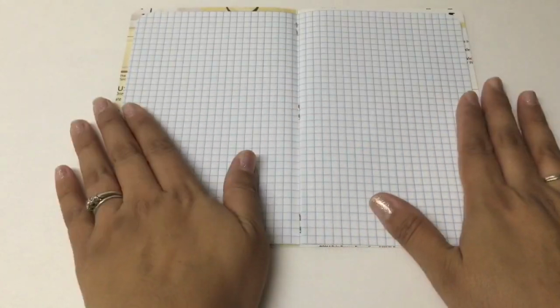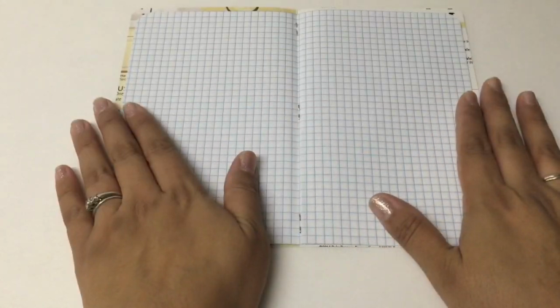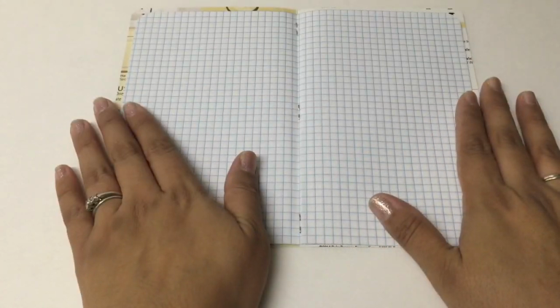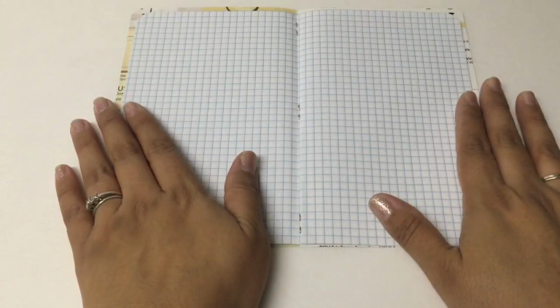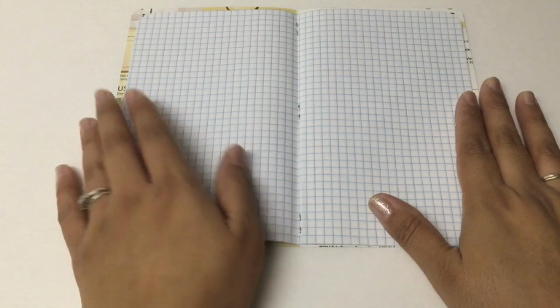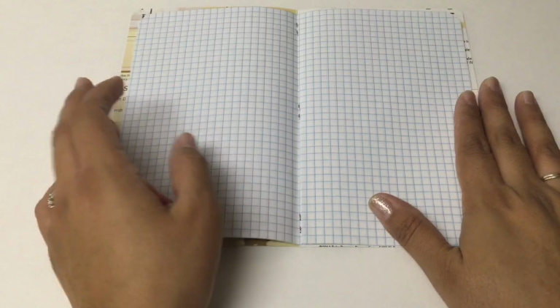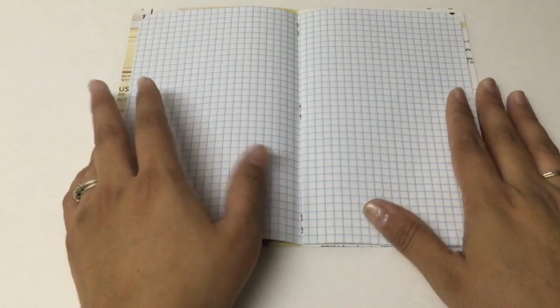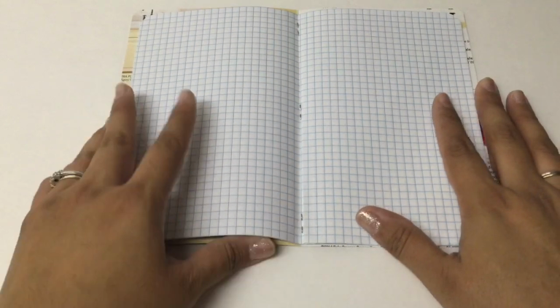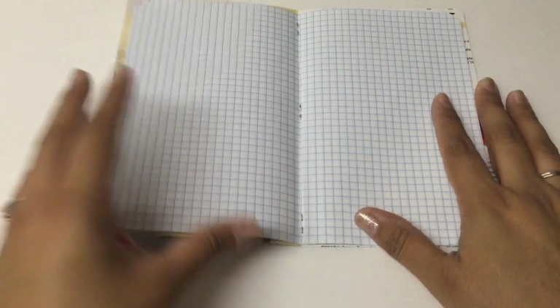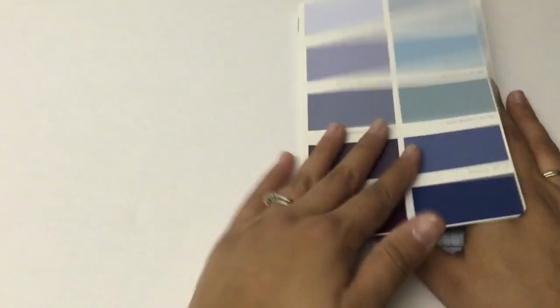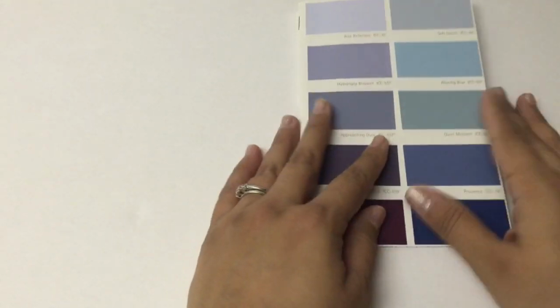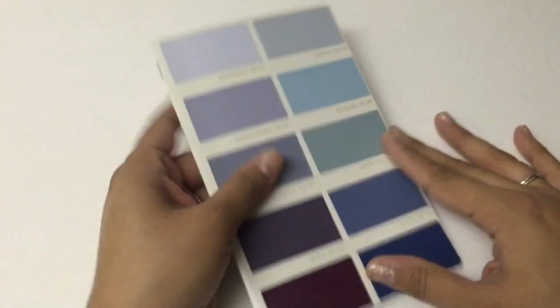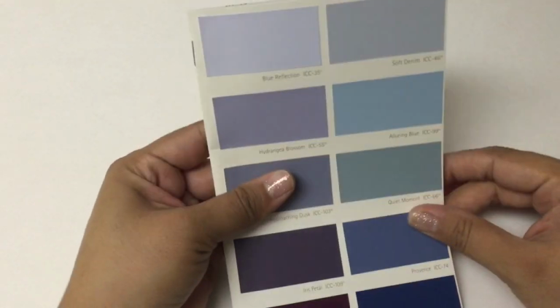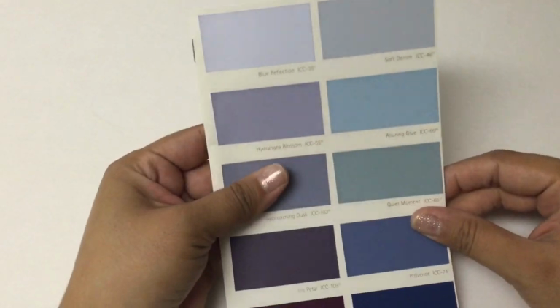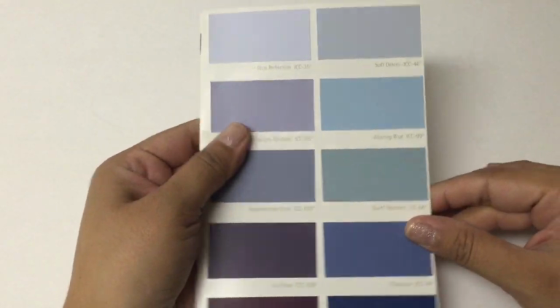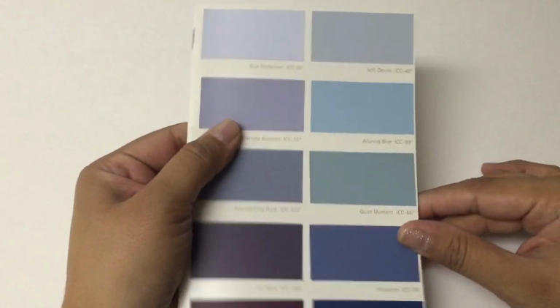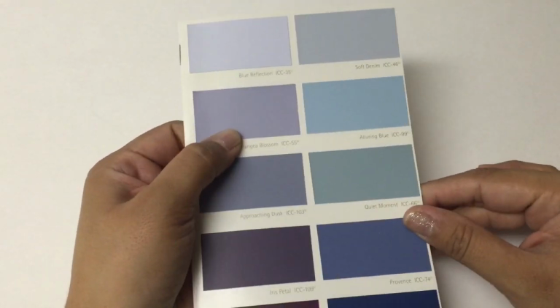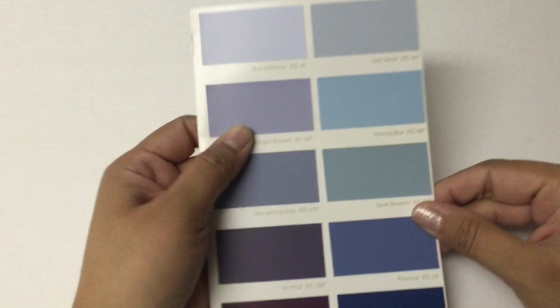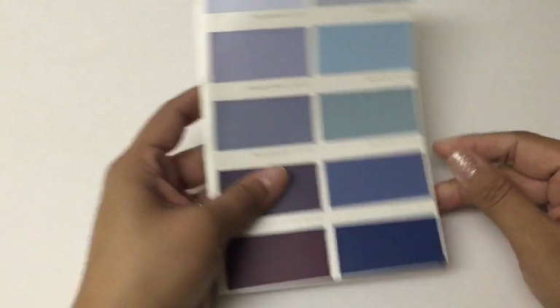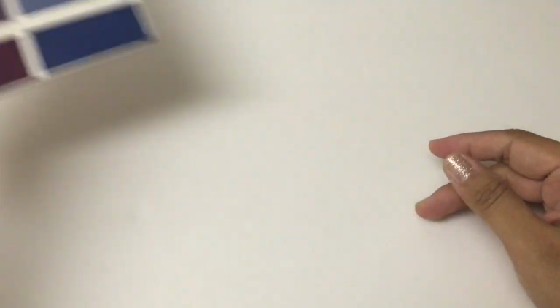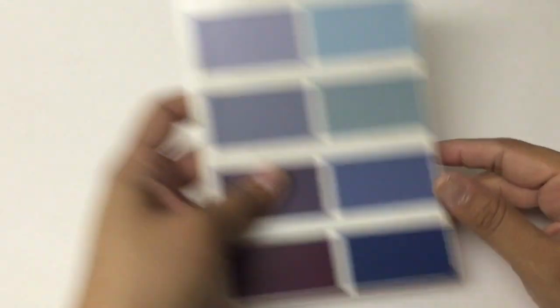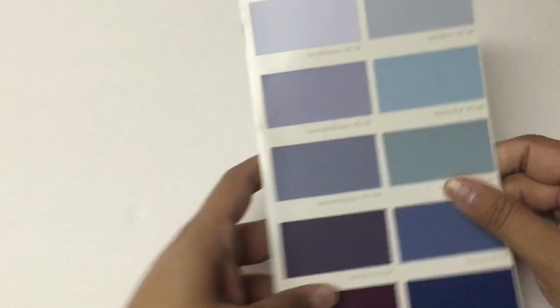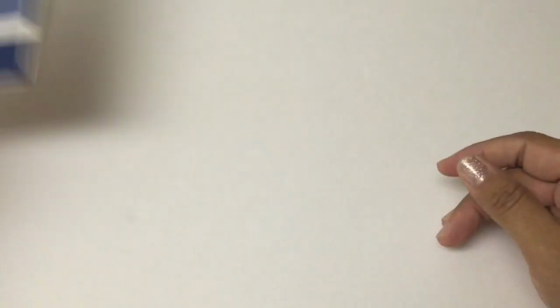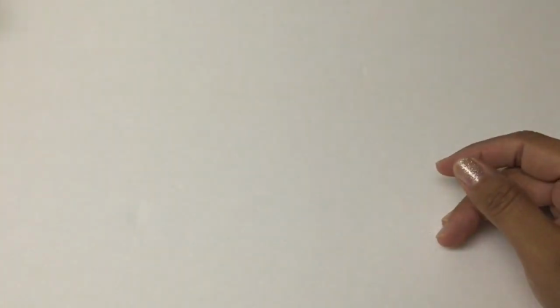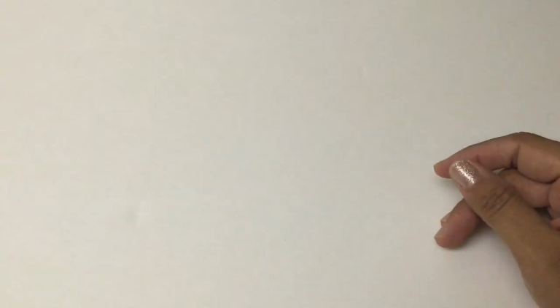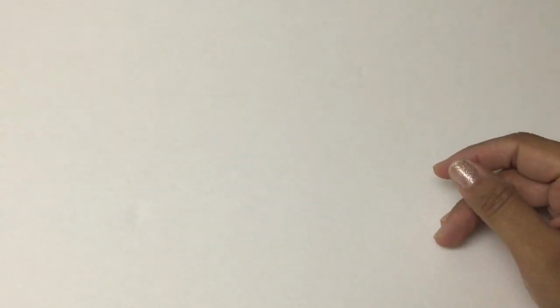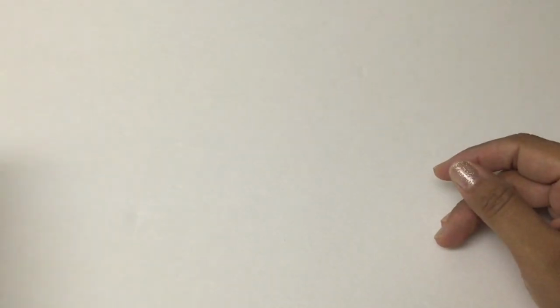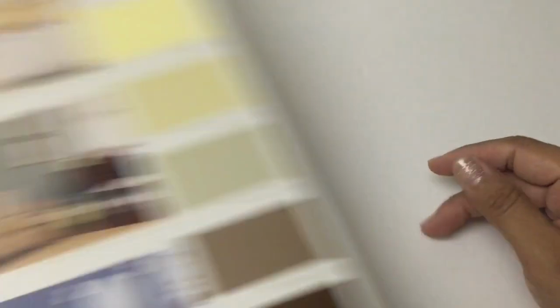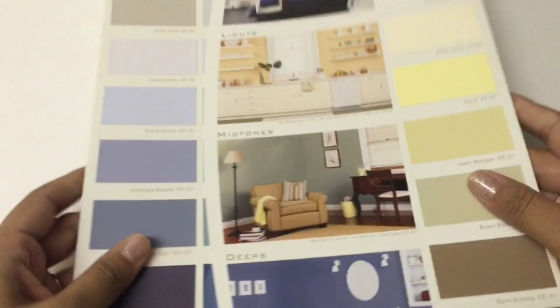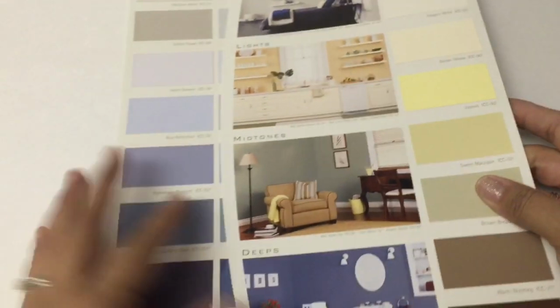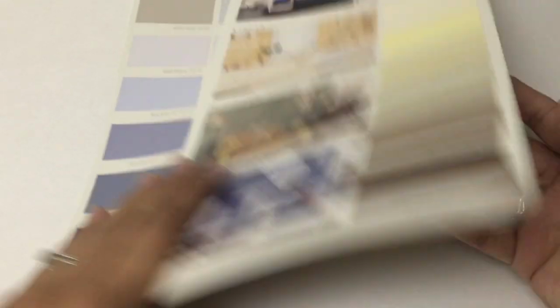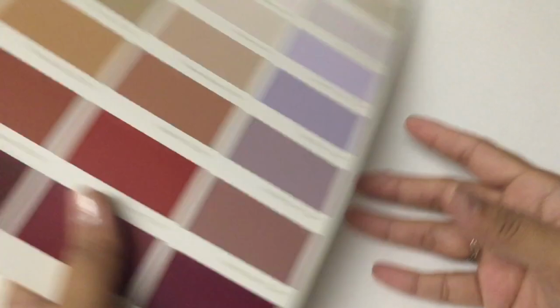I've made a few of these notebooks for my Midori as inserts. I use them as inserts, not specifically with the paint chips, but just with other cardstock. And once you see how easy it is, I know that you're going to want to do it too.